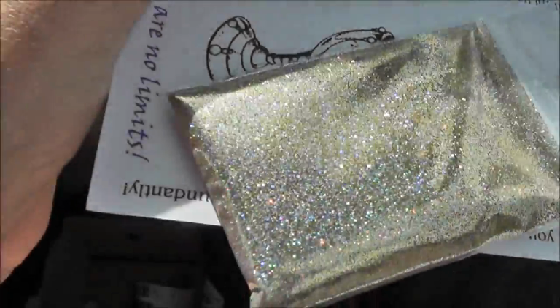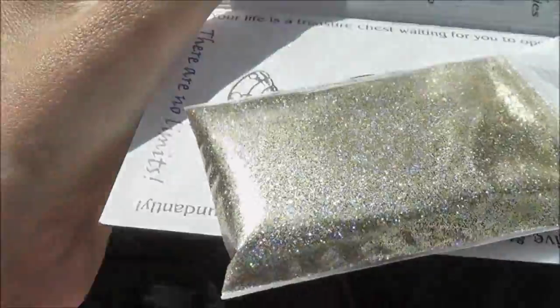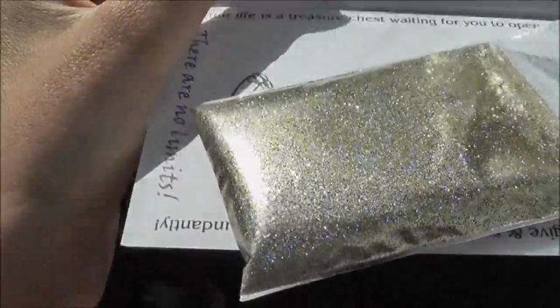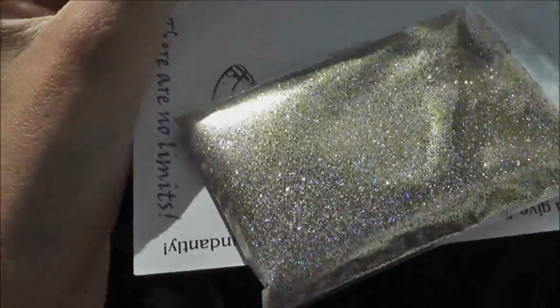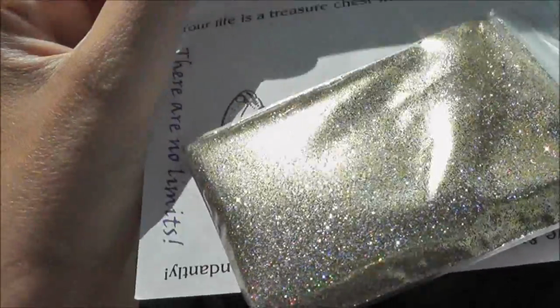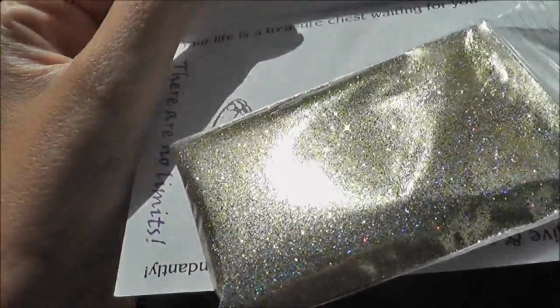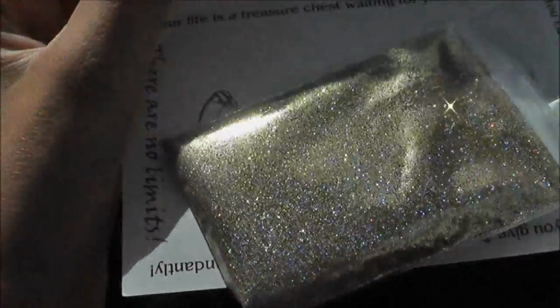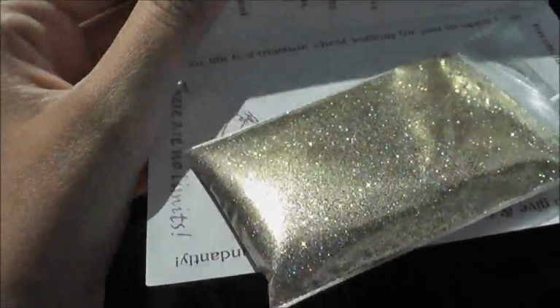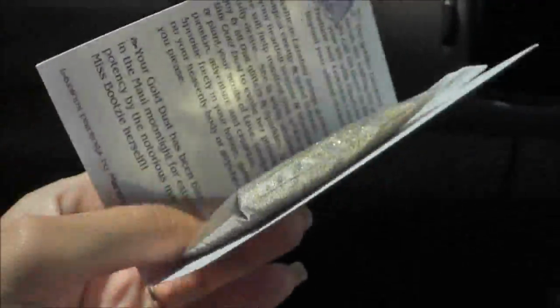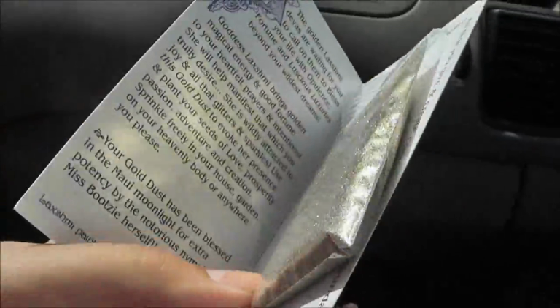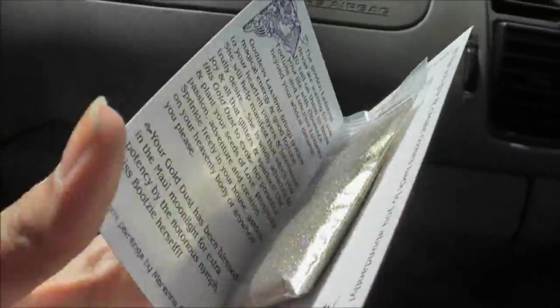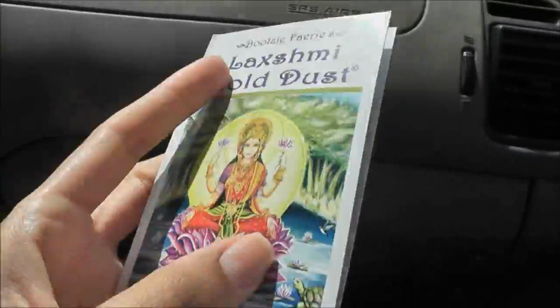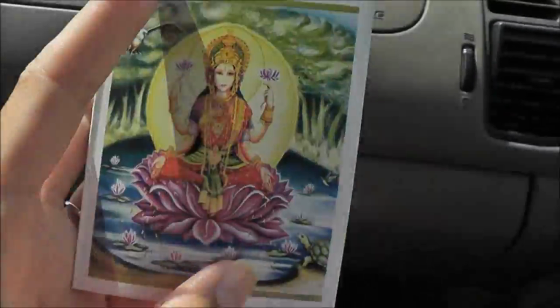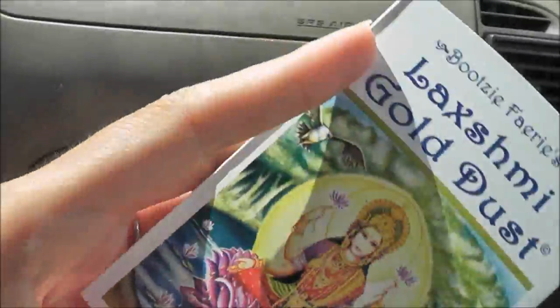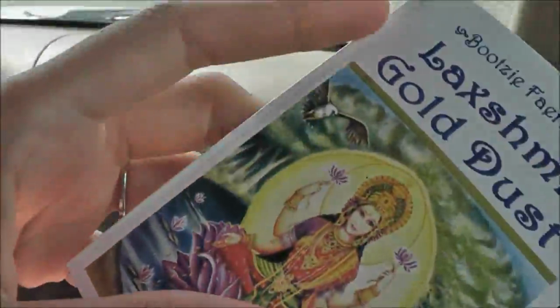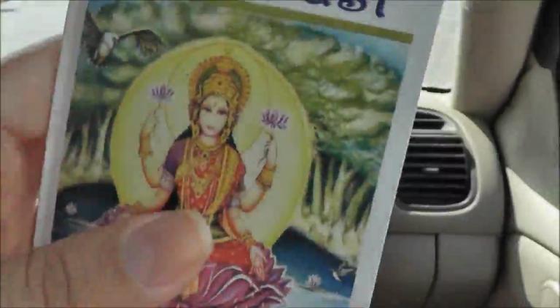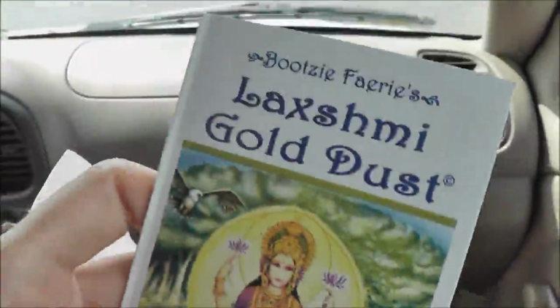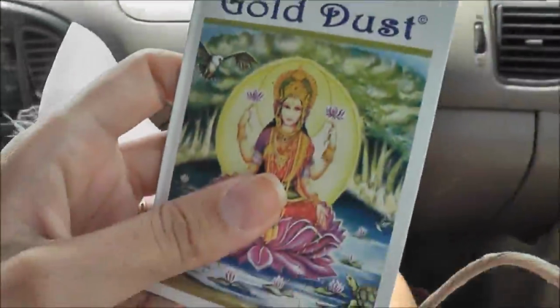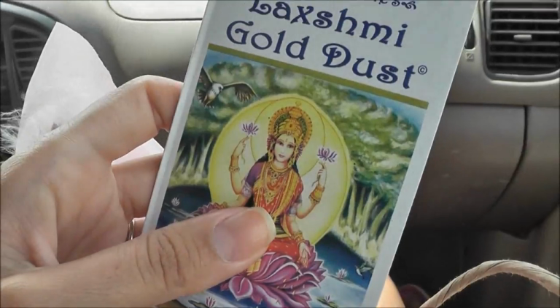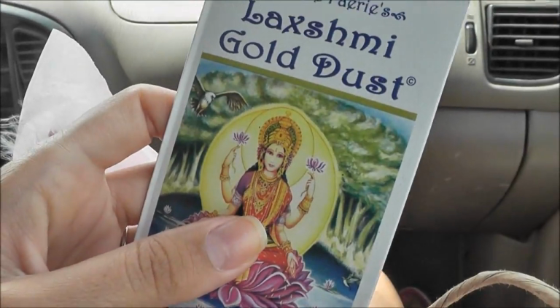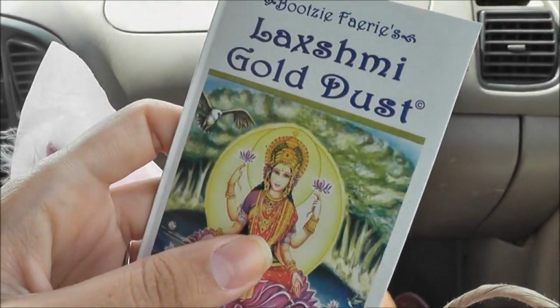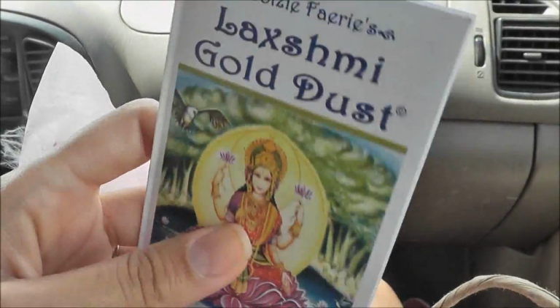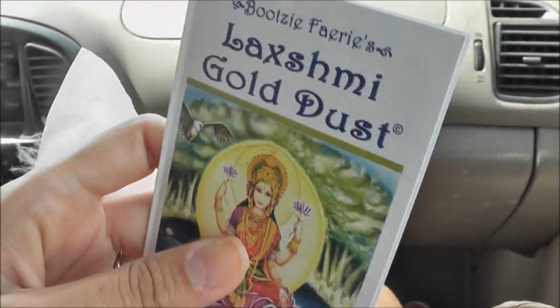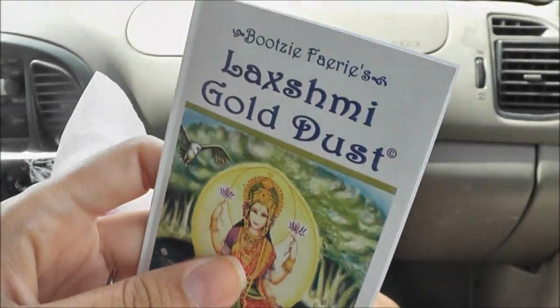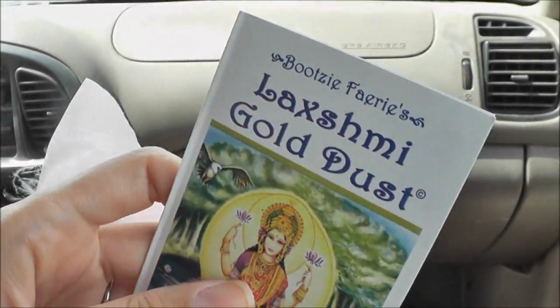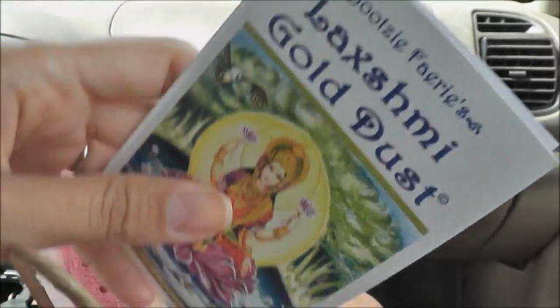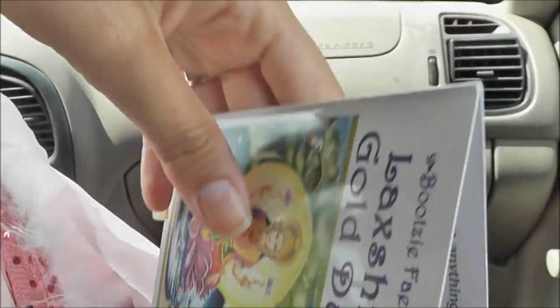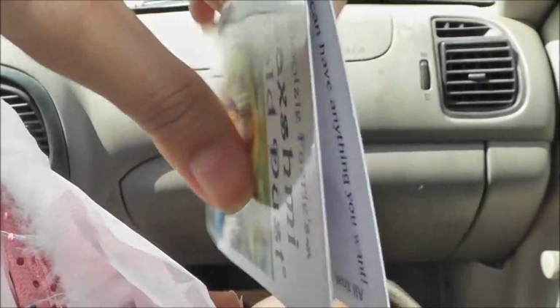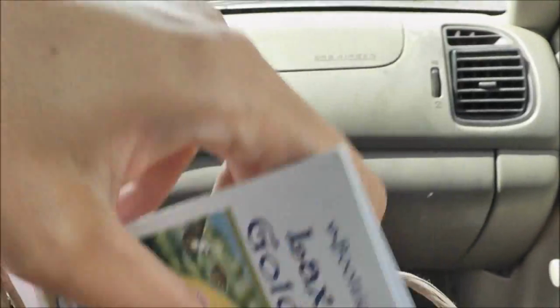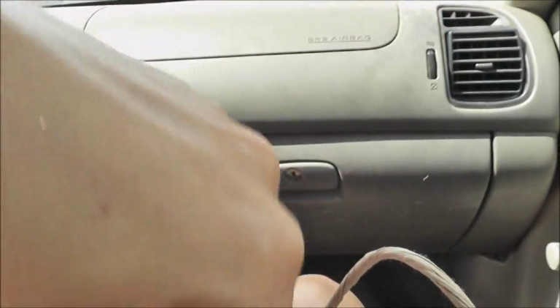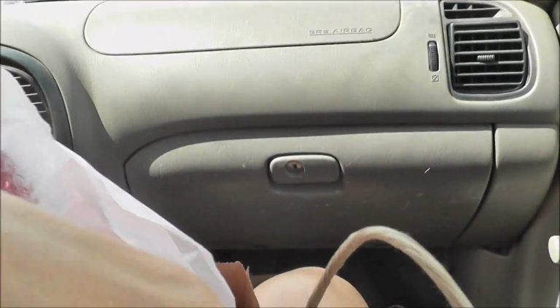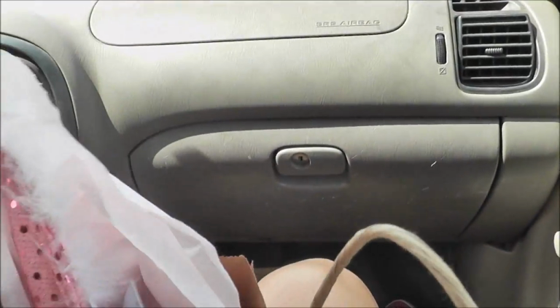Oh, look at that! I love gold glitter so that one's going to be really pretty. I can use those on my eyes too — it's a cosmetic grade glitter.